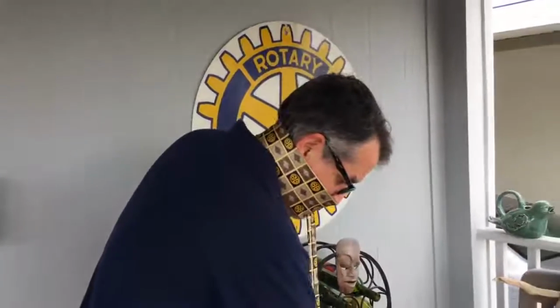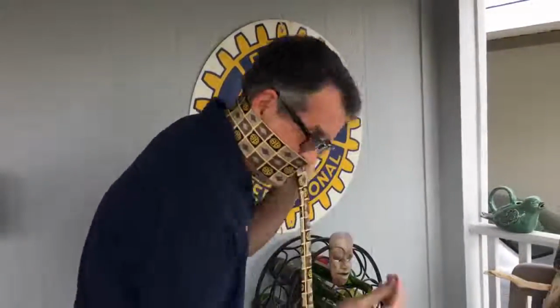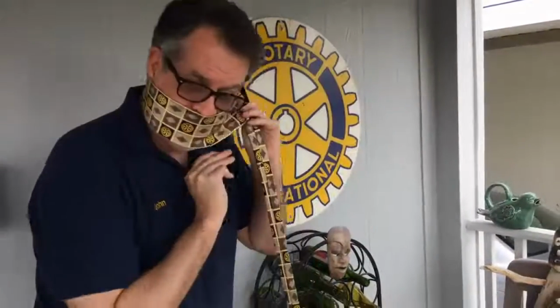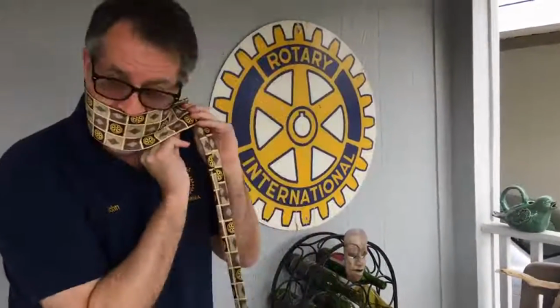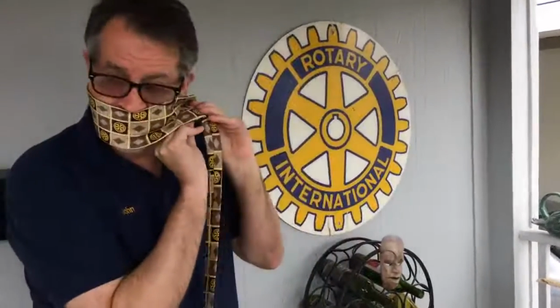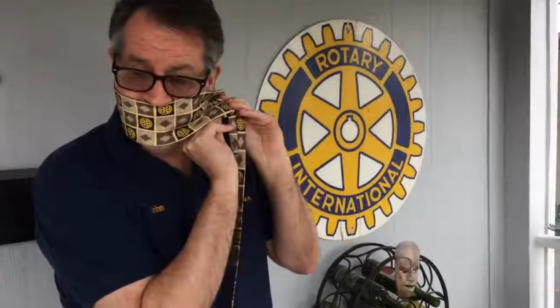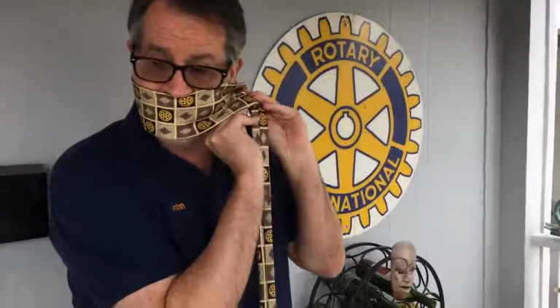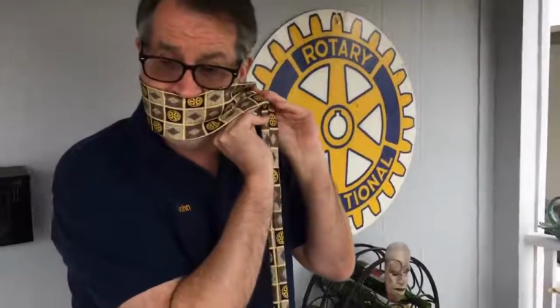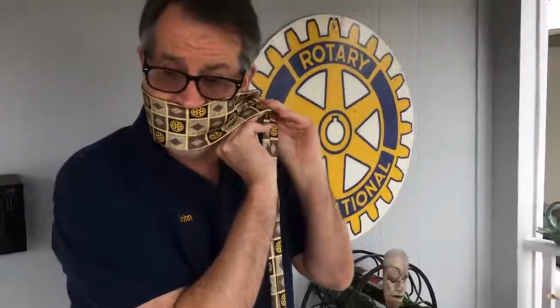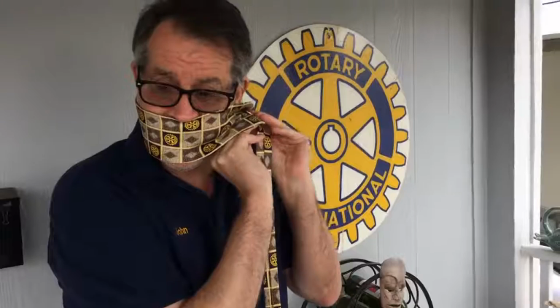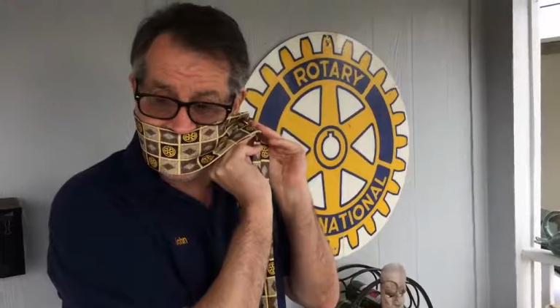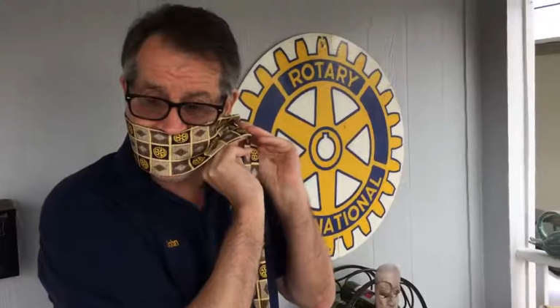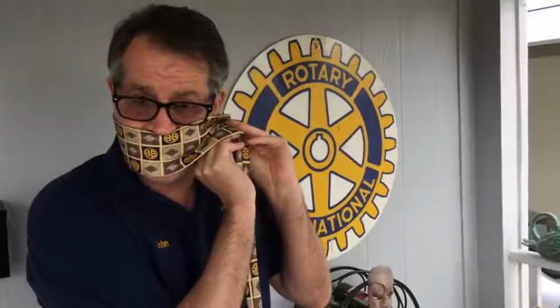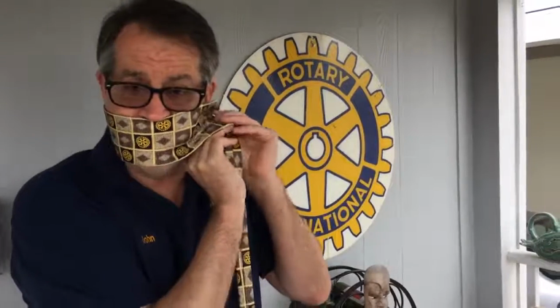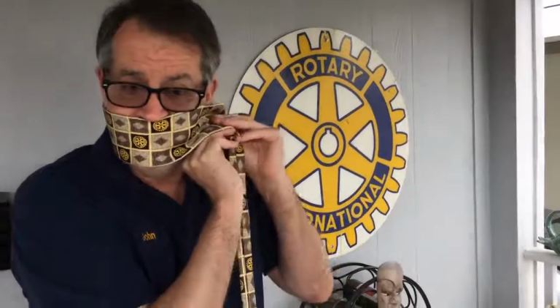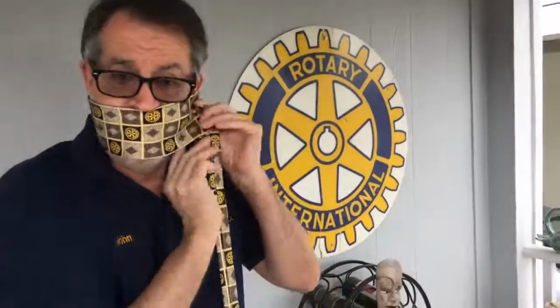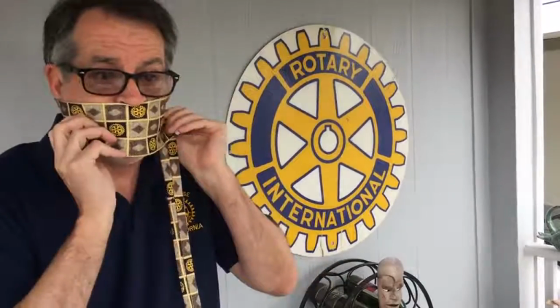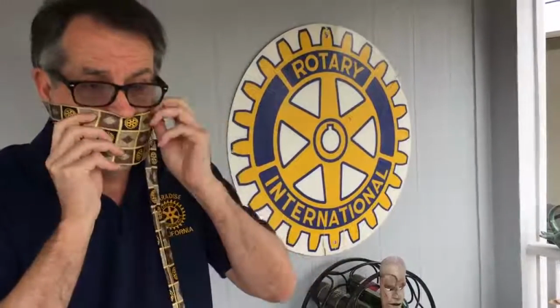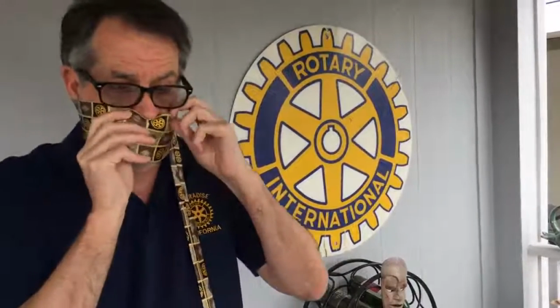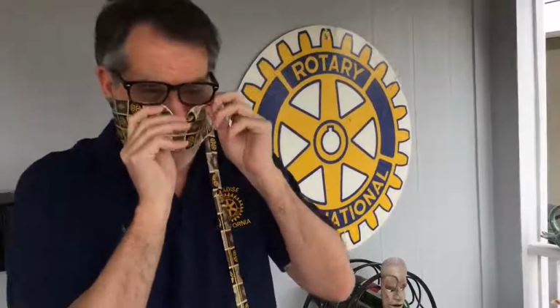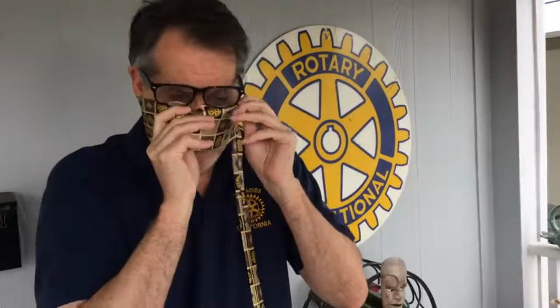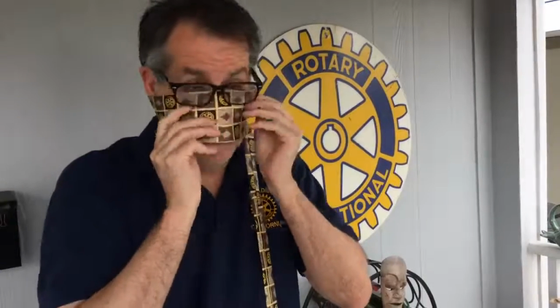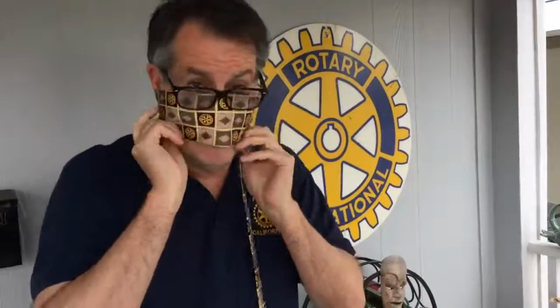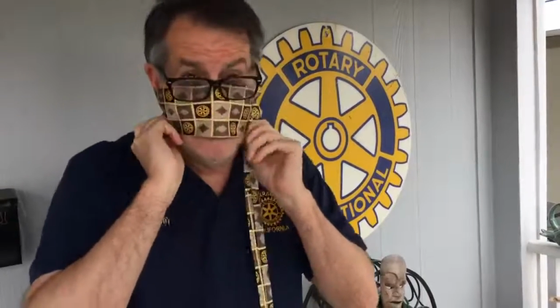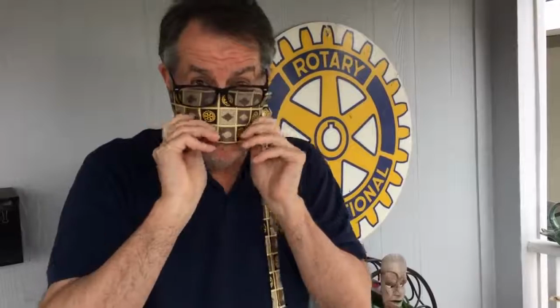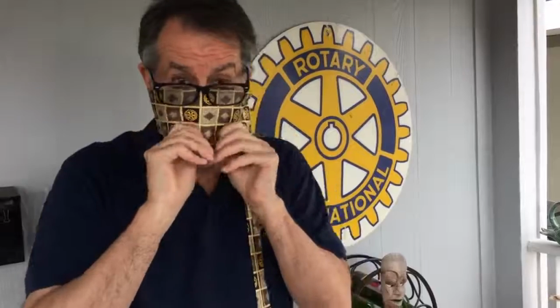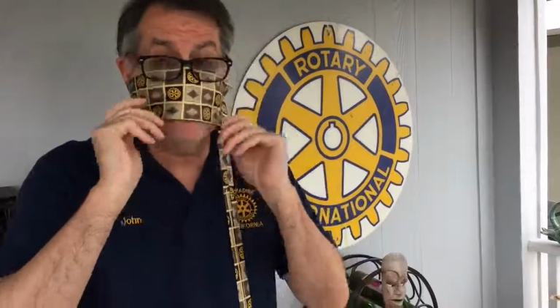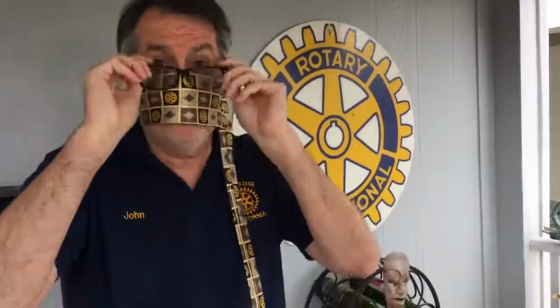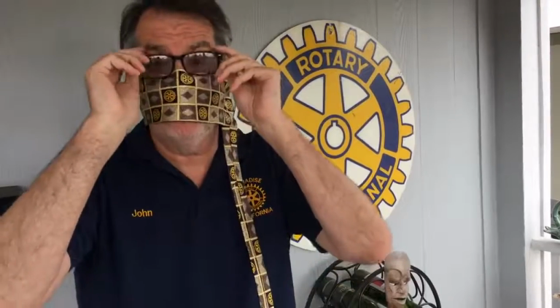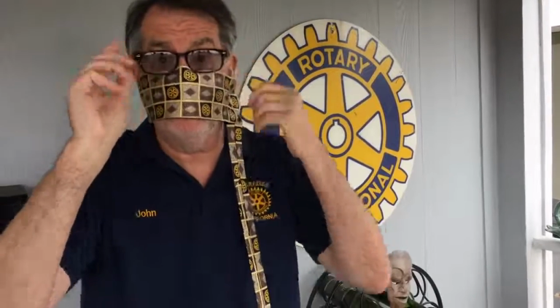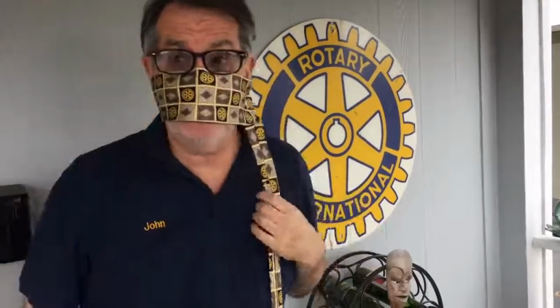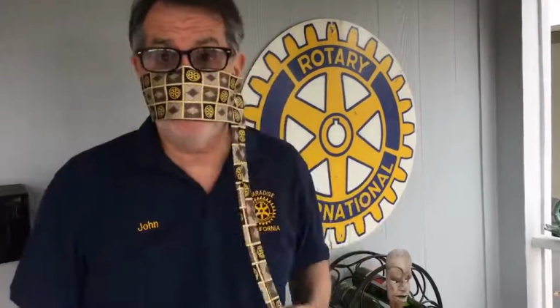You take the end and try to get it on the hole. You adjust it. And now you have a Rotary face mask.